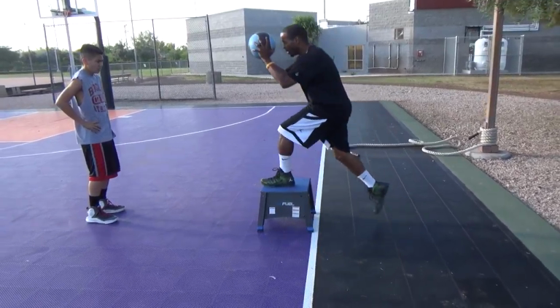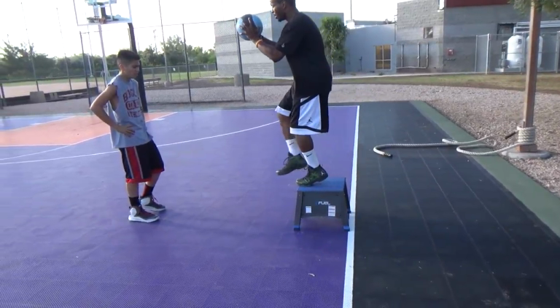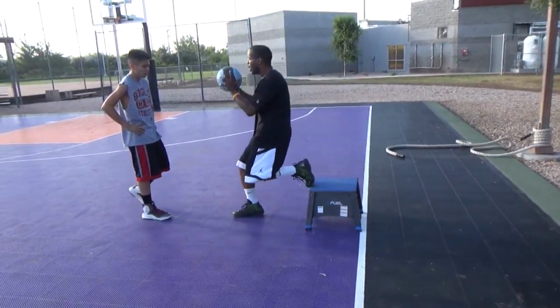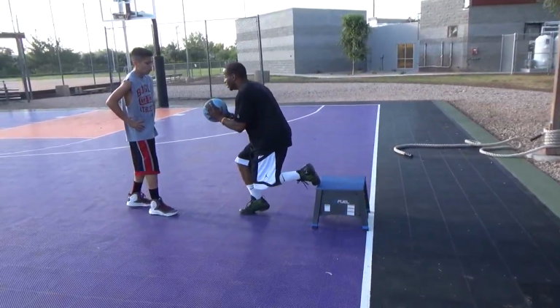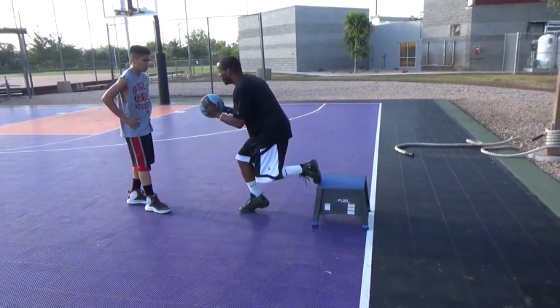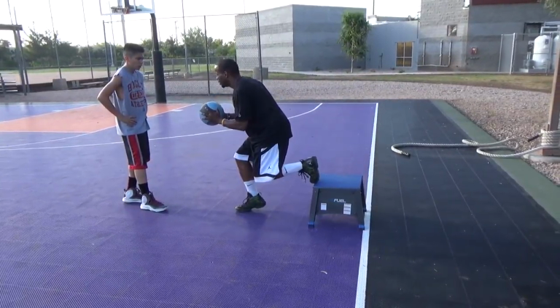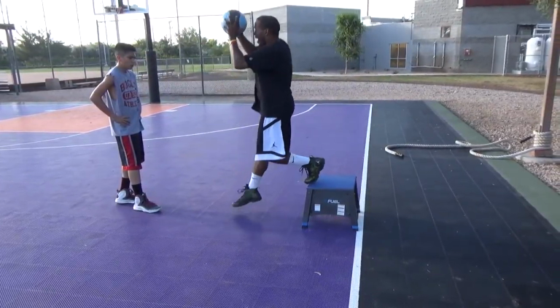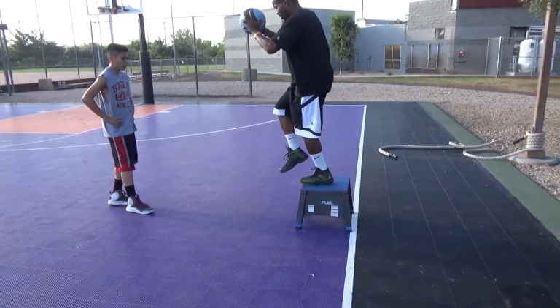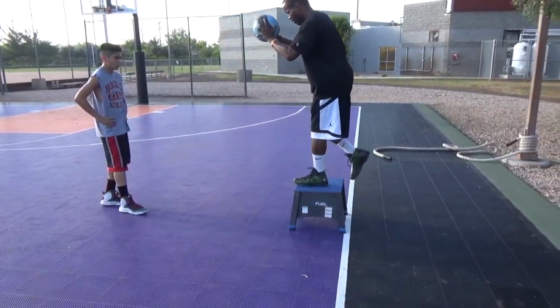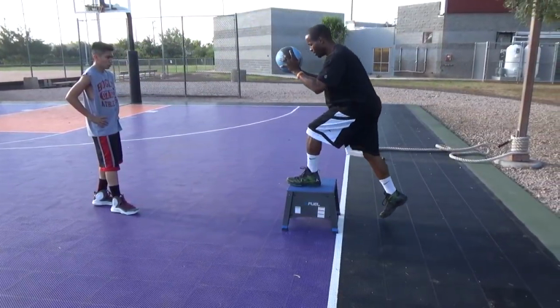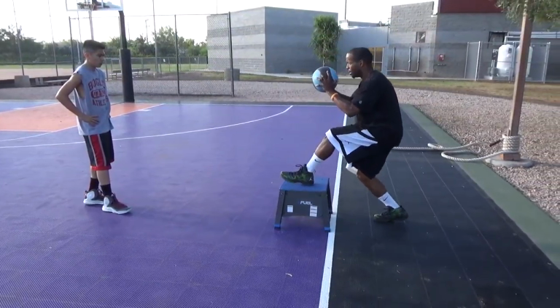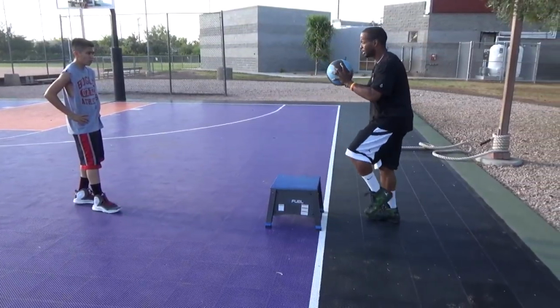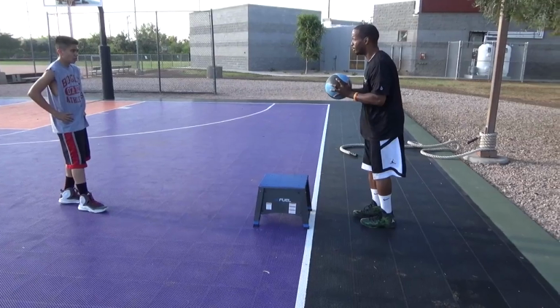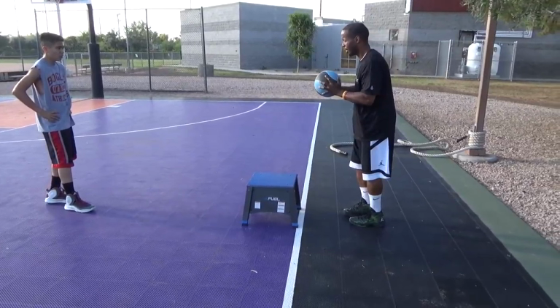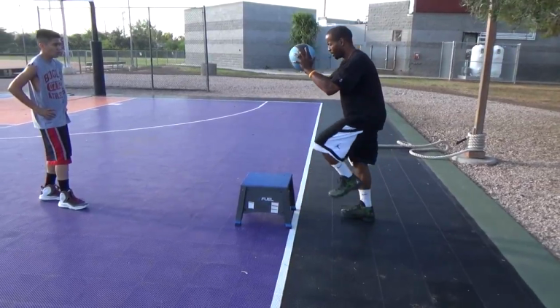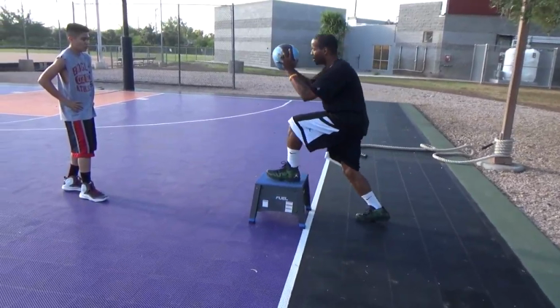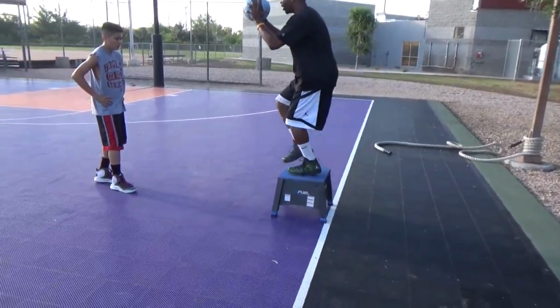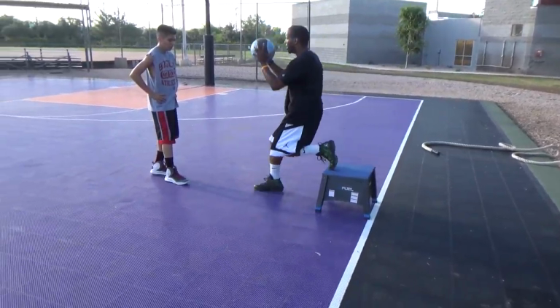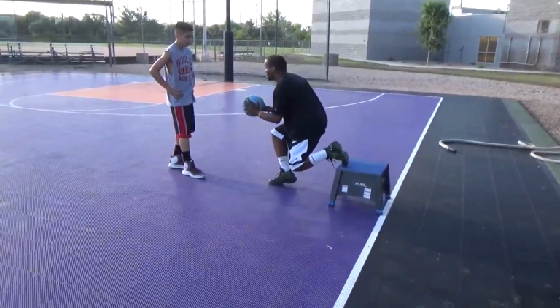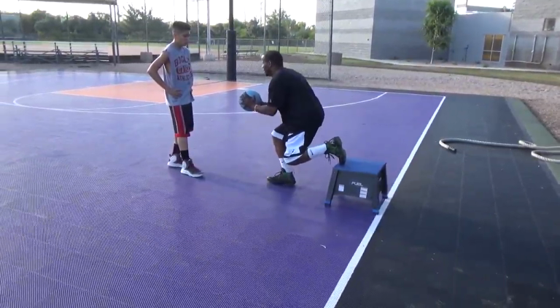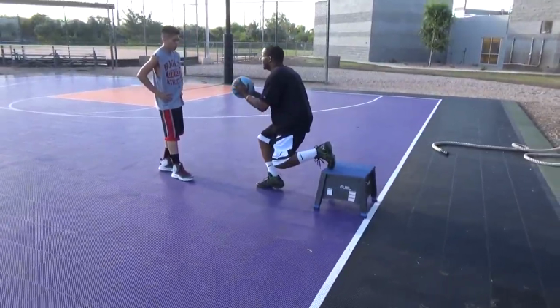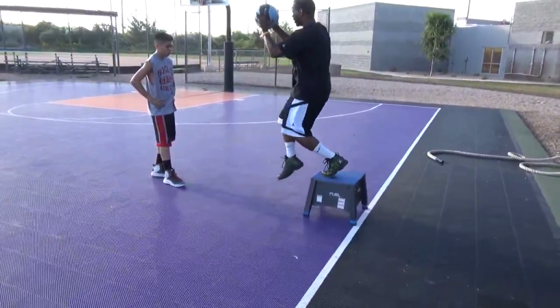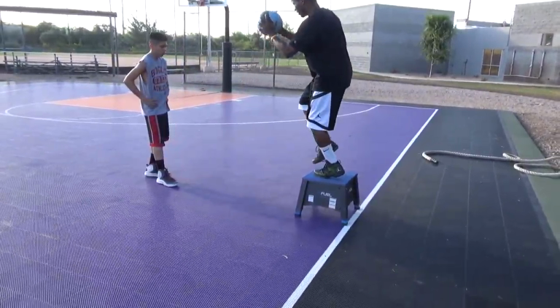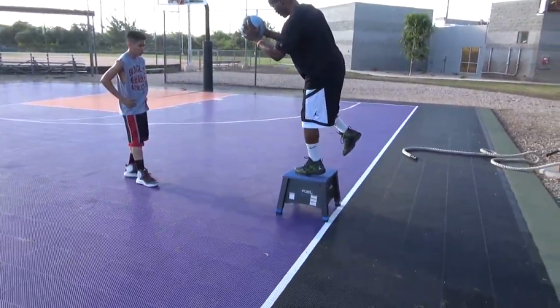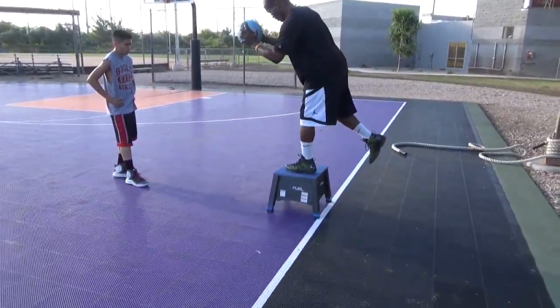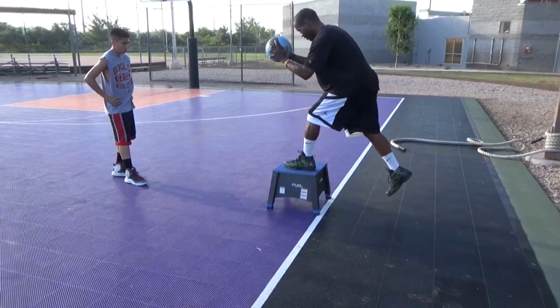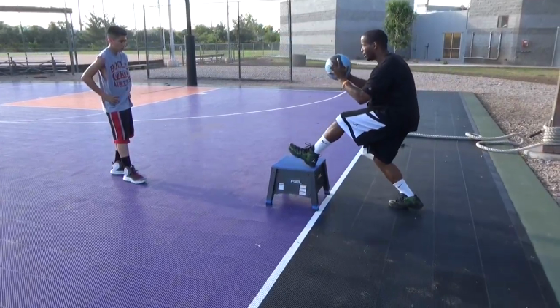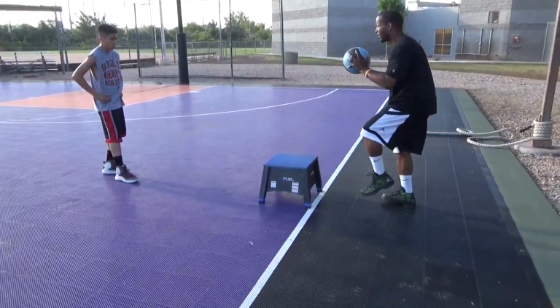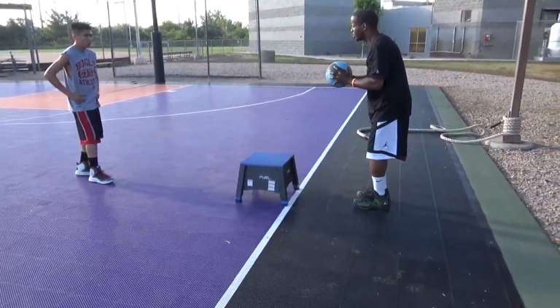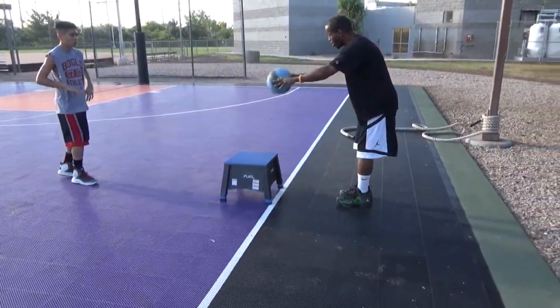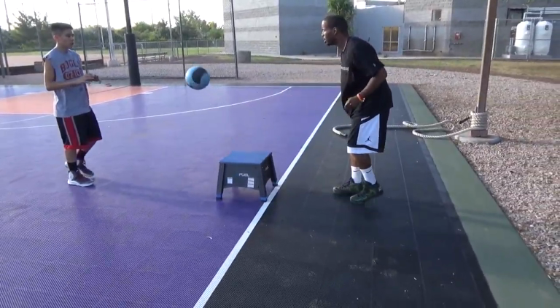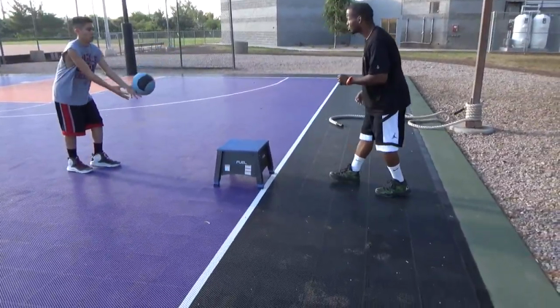Up. Over. Back. Down. Up. Over. Back. Down. Control. Control.